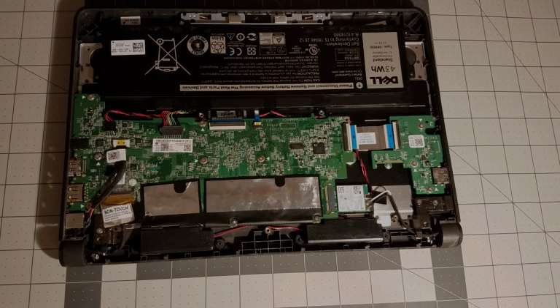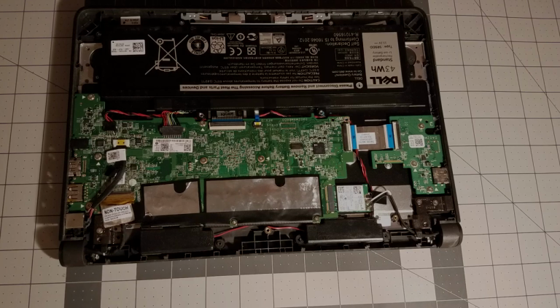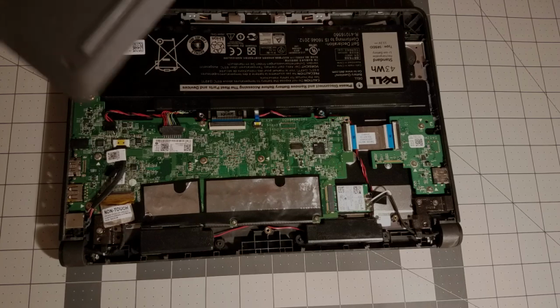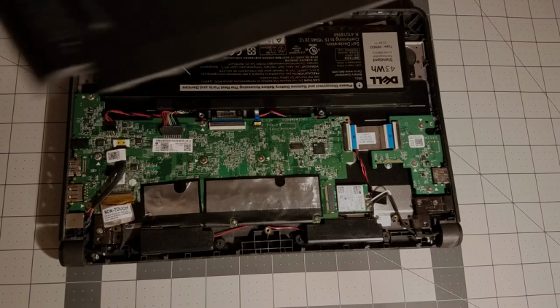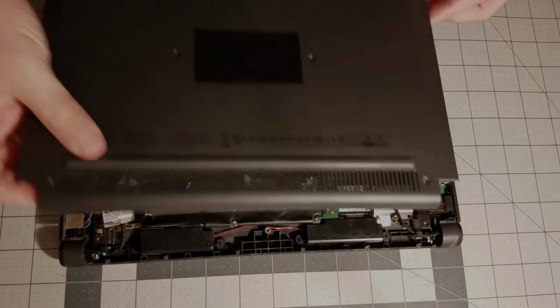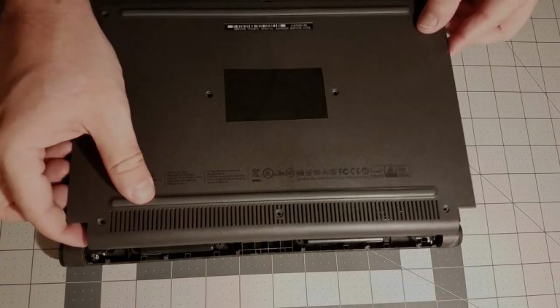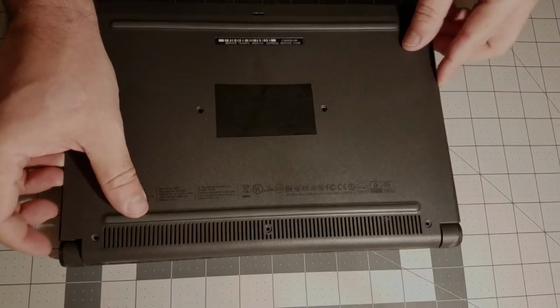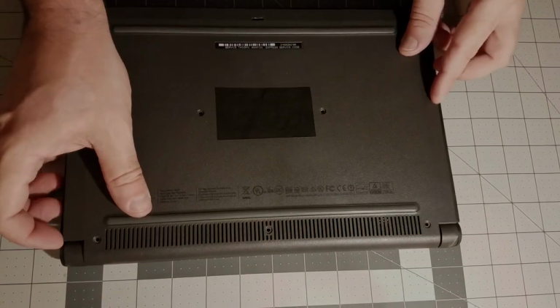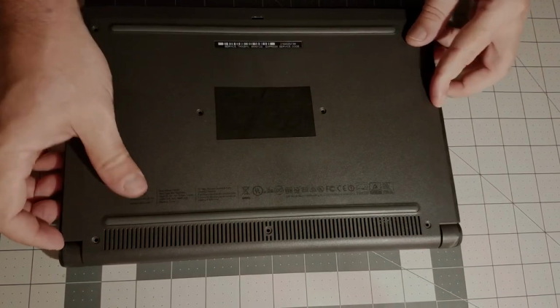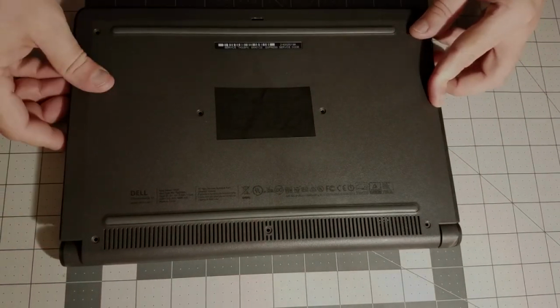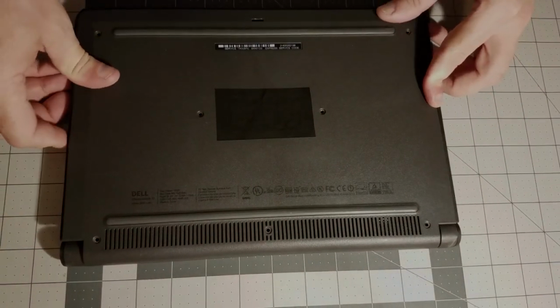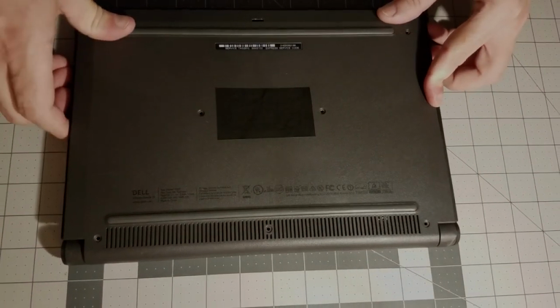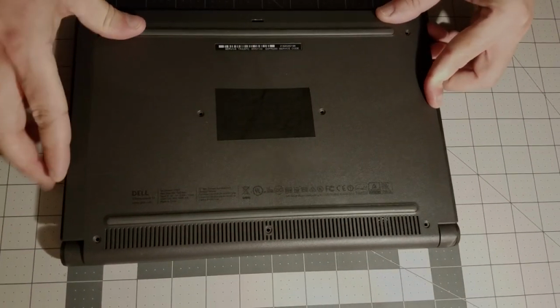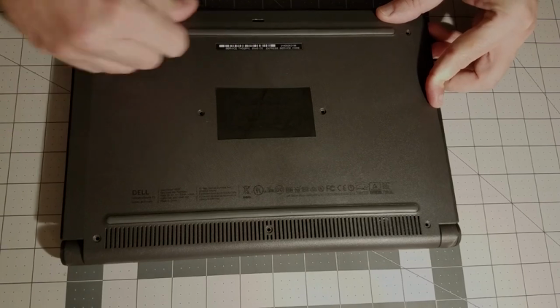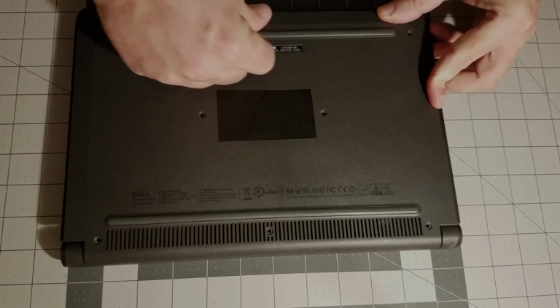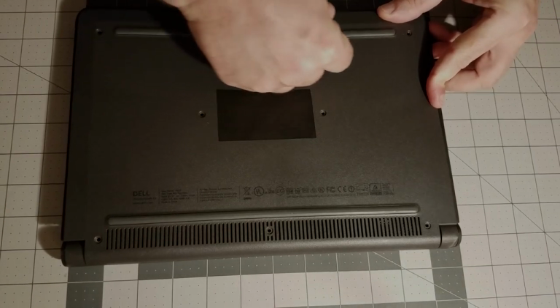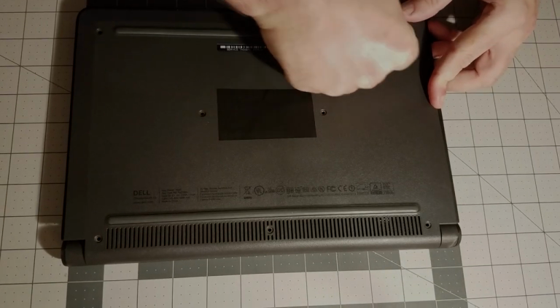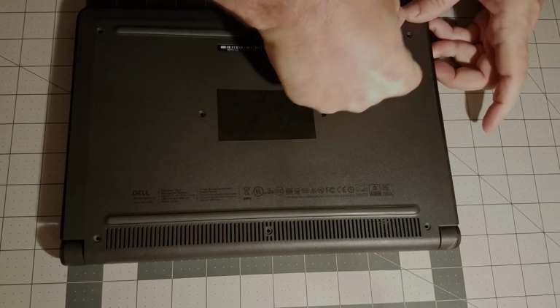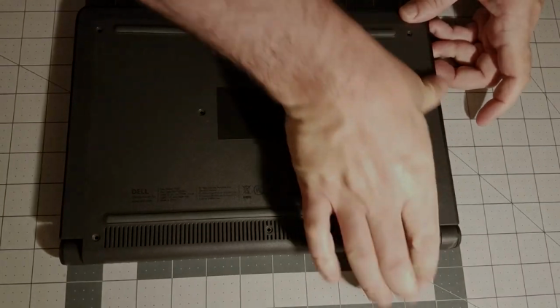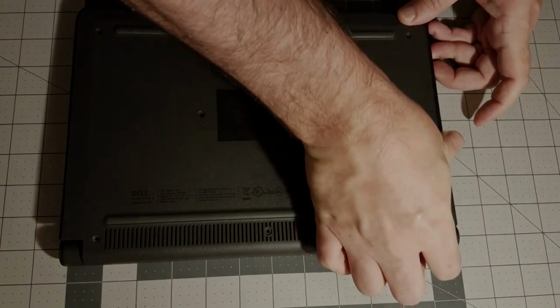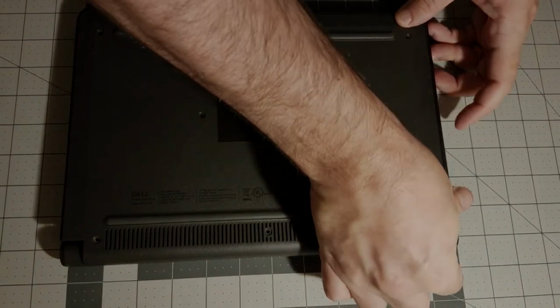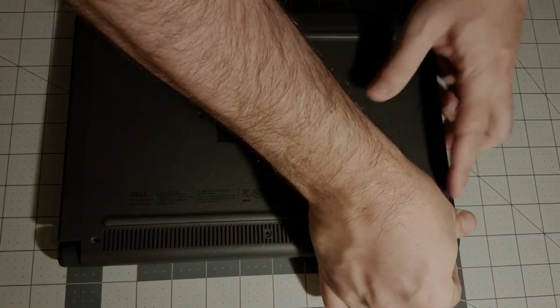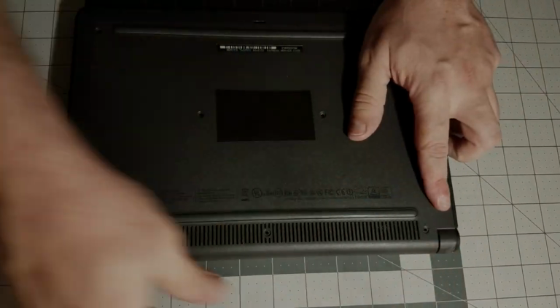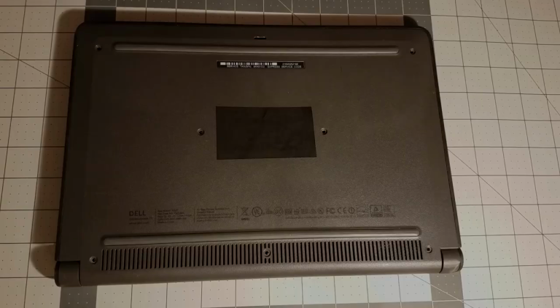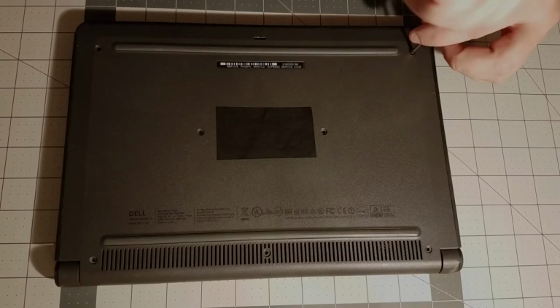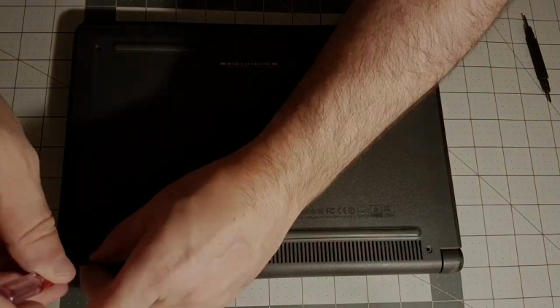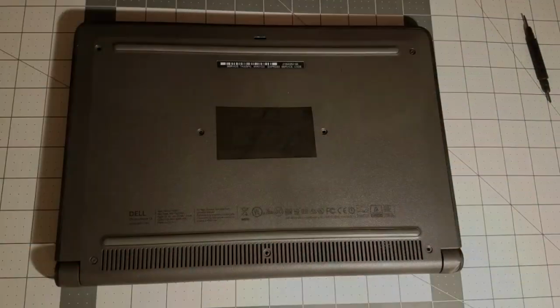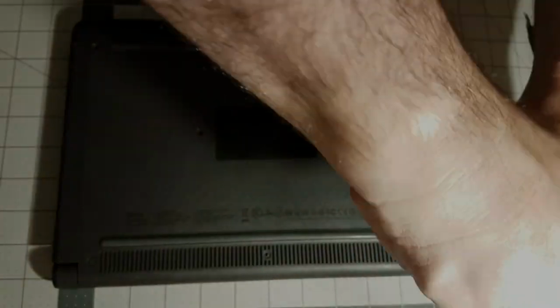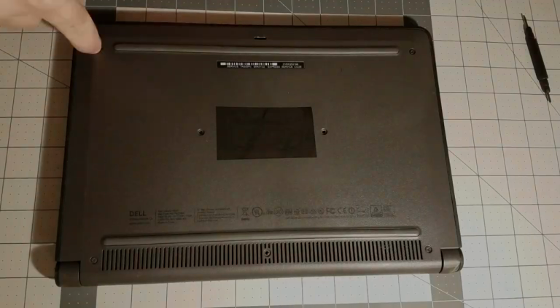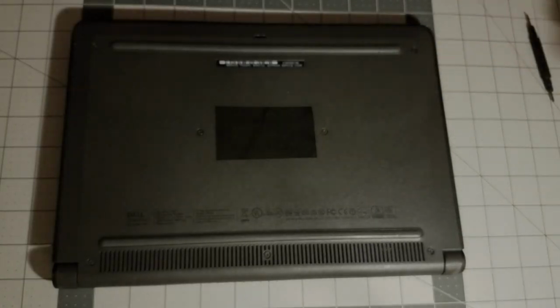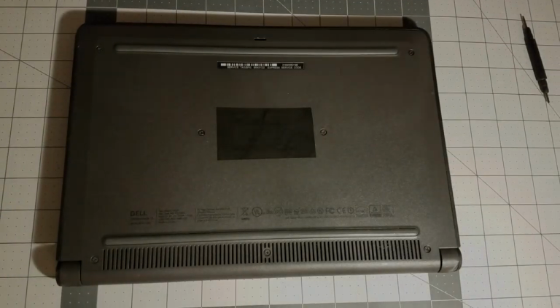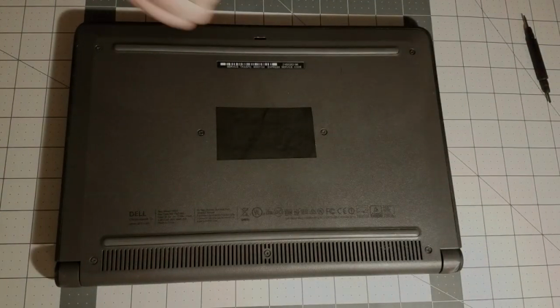Use a Phillips head screwdriver to remove that screw. Now replace the back cover — press firmly but don't force the back panel back on. If it doesn't snap easily, you're doing something wrong. Just reseat it and try again. Now replace all of the screws and that part is done.